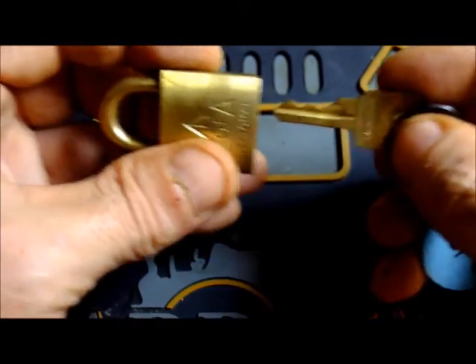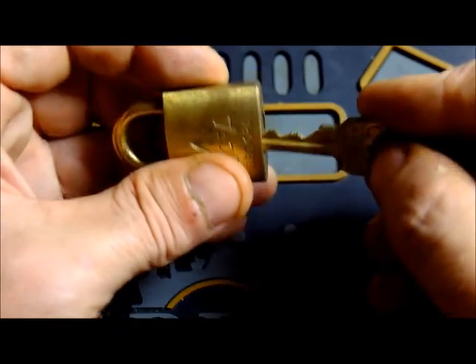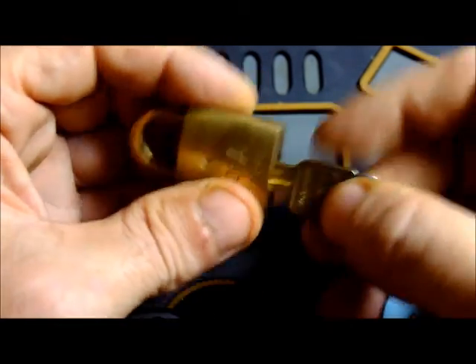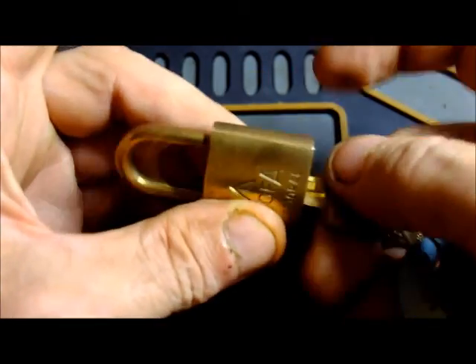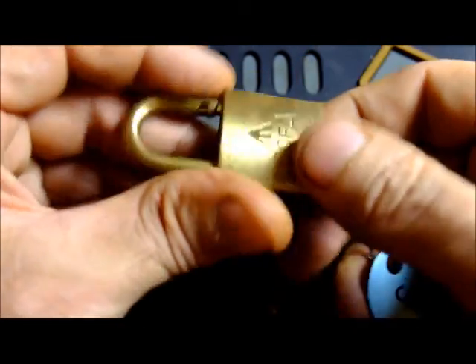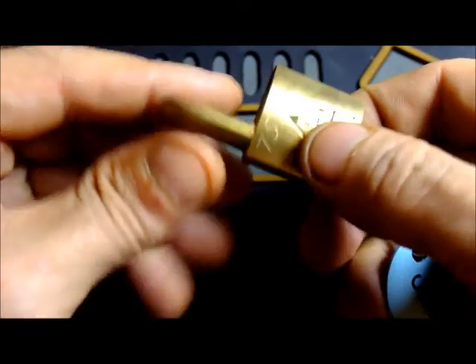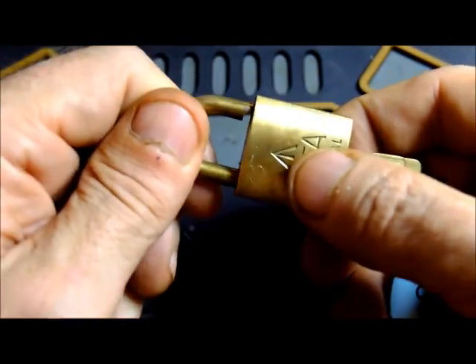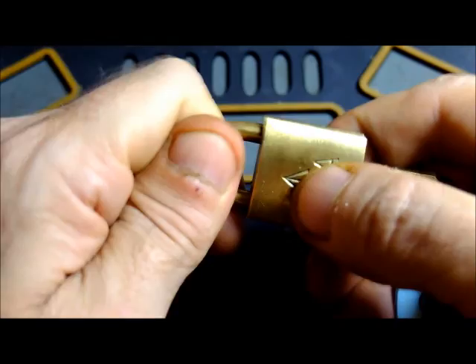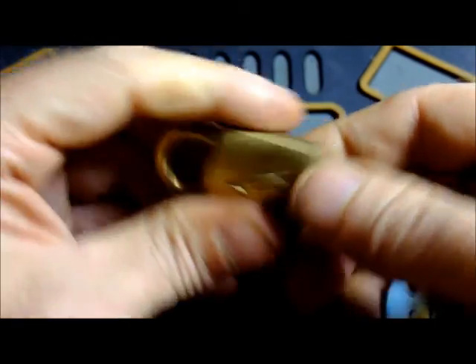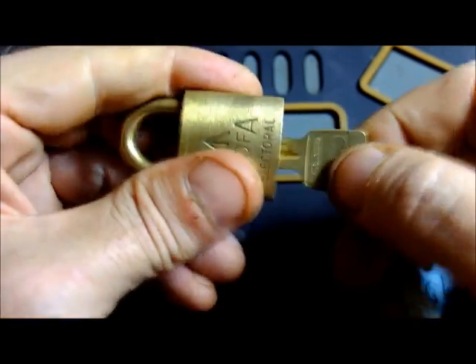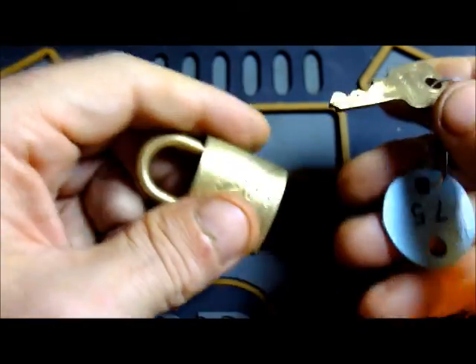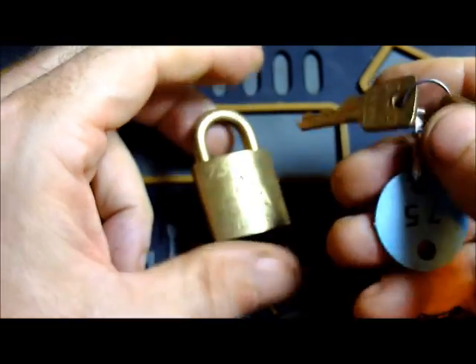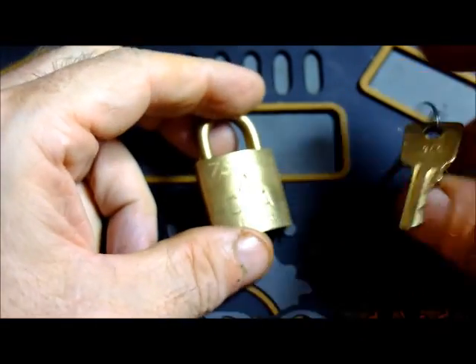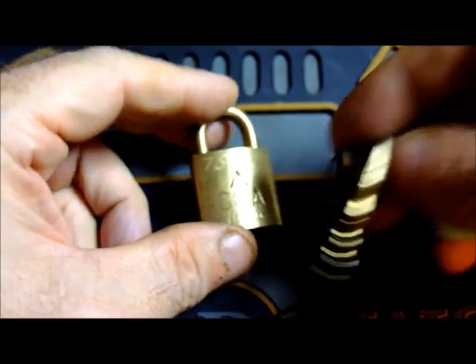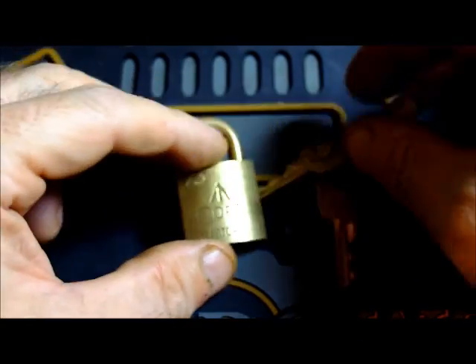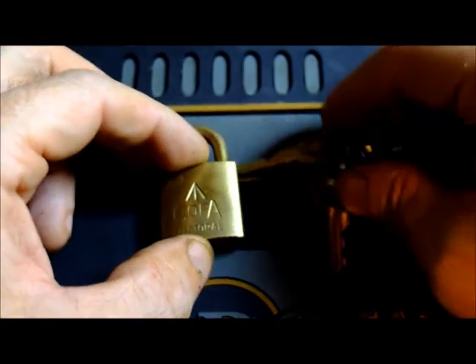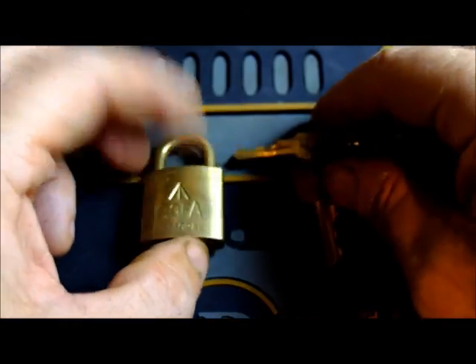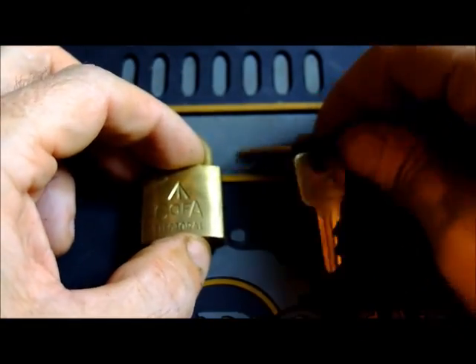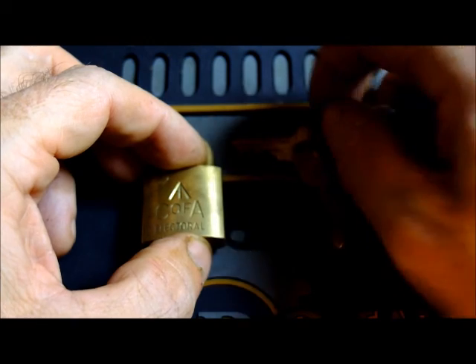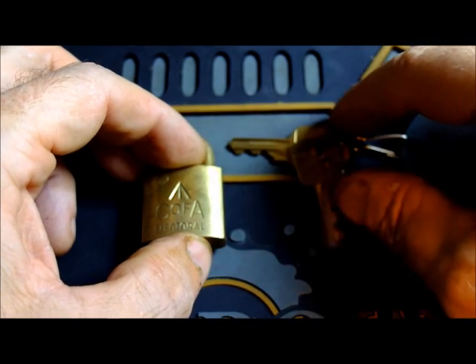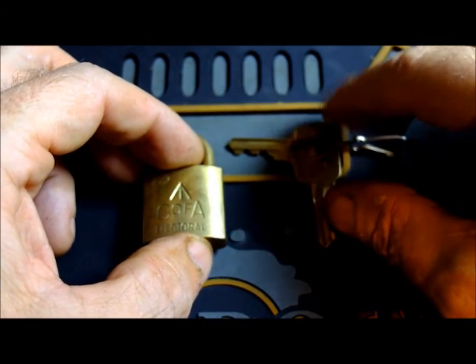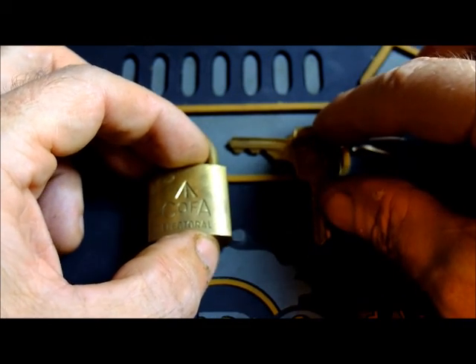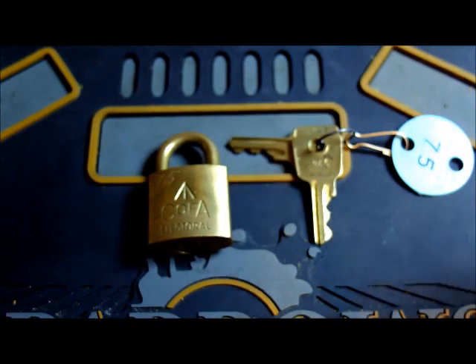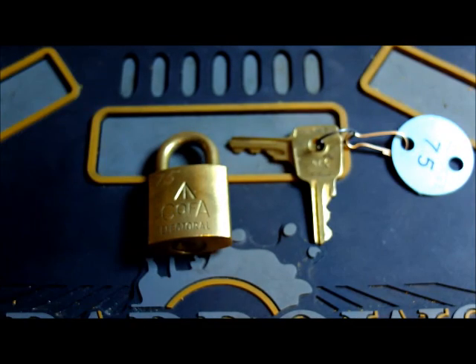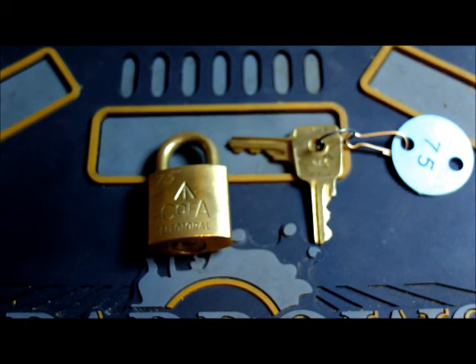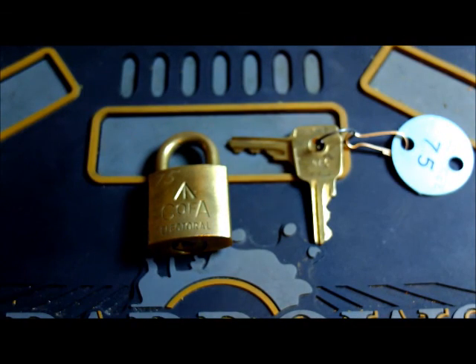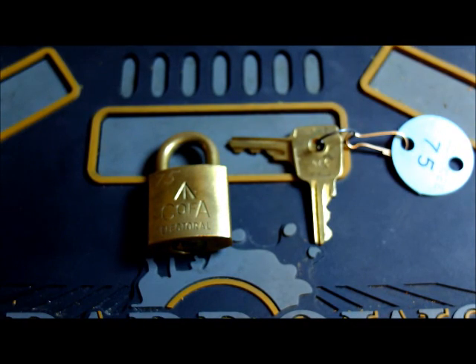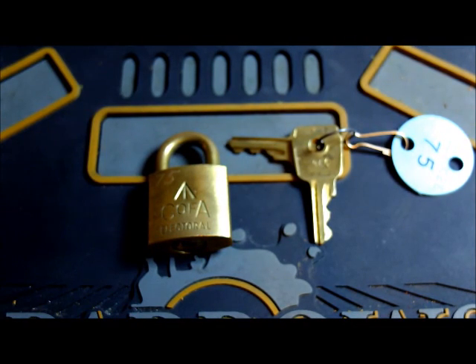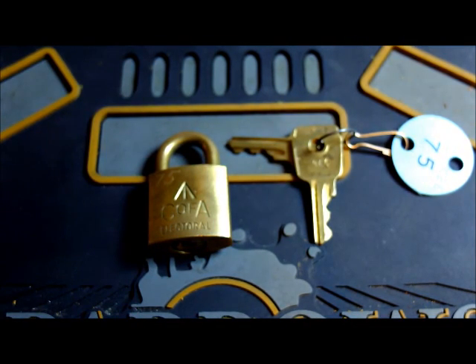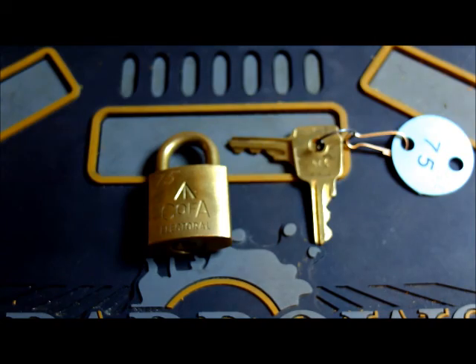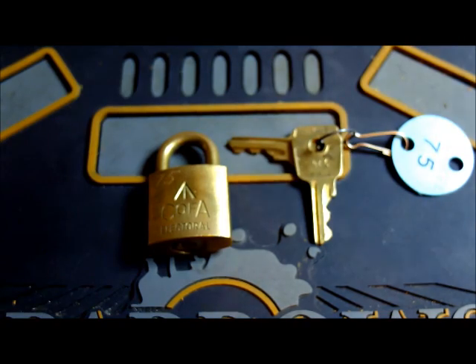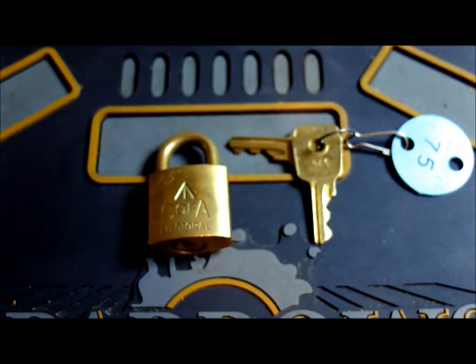So again, cool little lock. Operates very nicely. And I think it's a cool bit of history, and while we have it on camera, we're going to pick it and see how it feels.